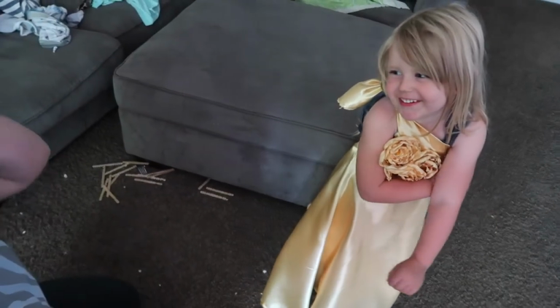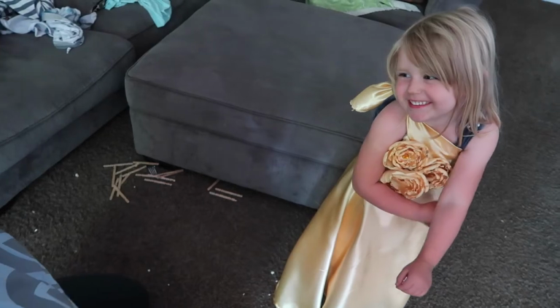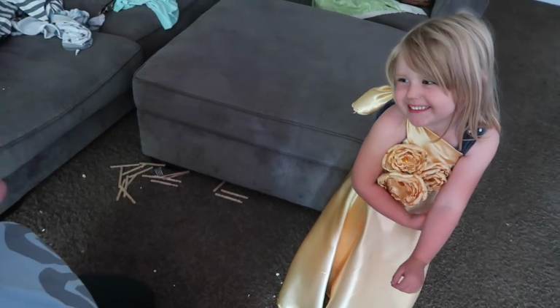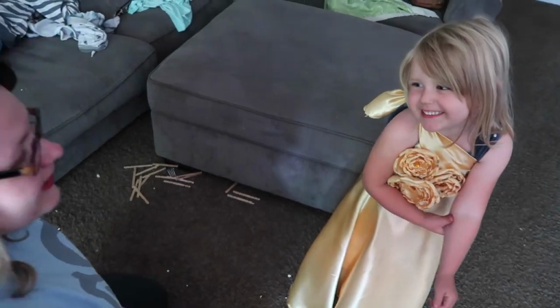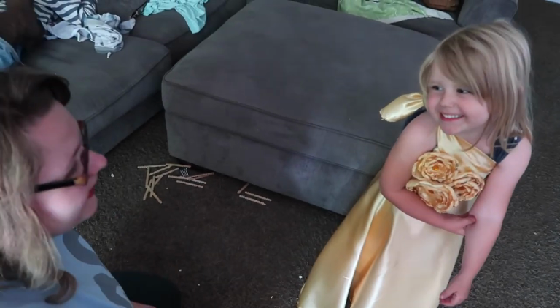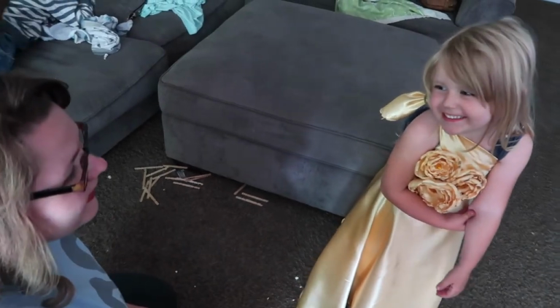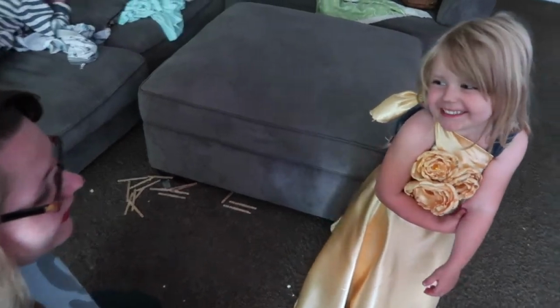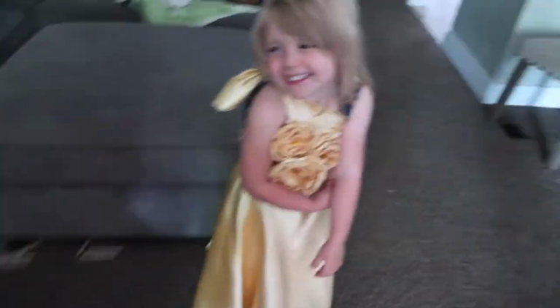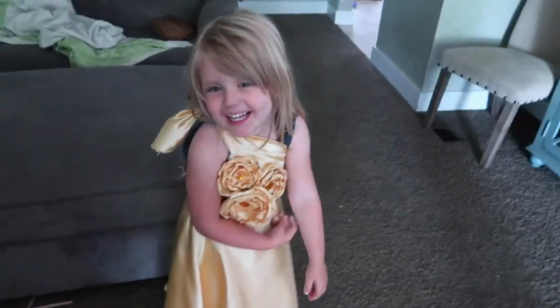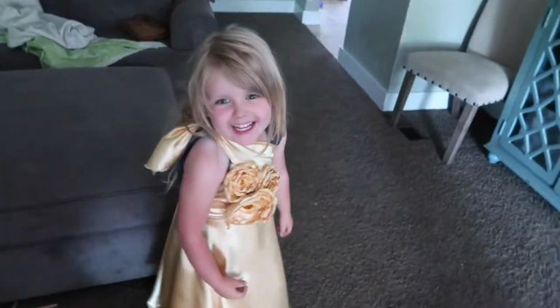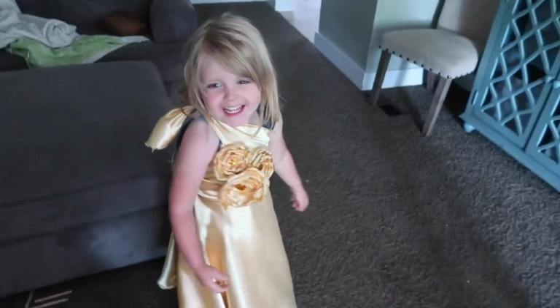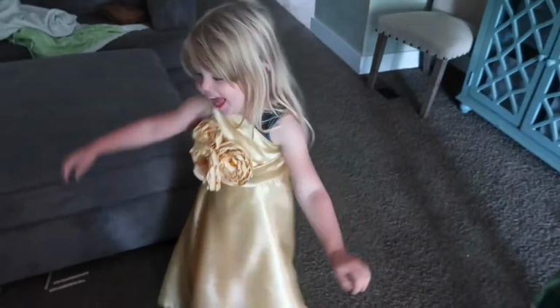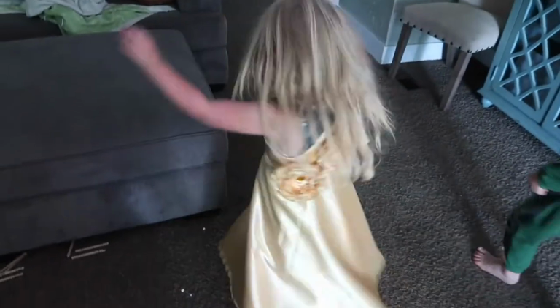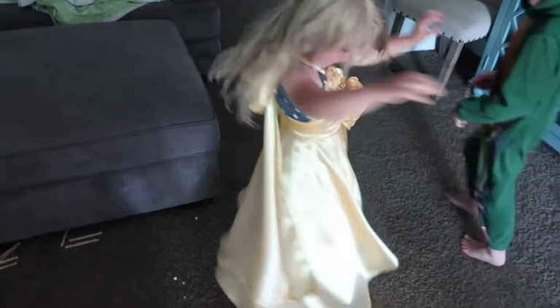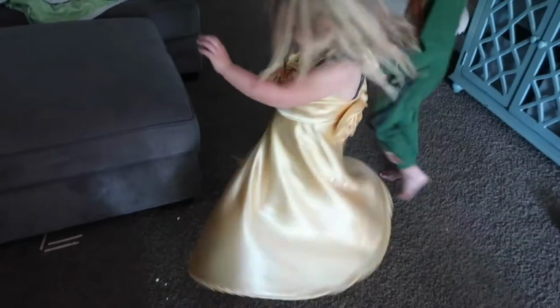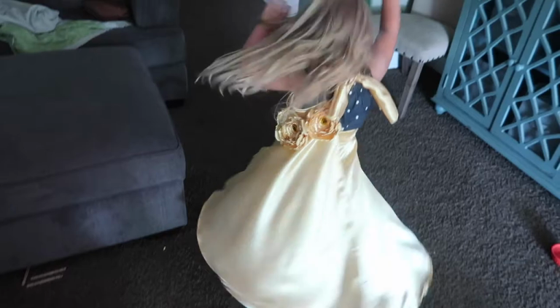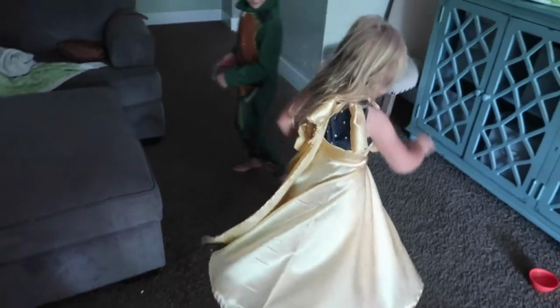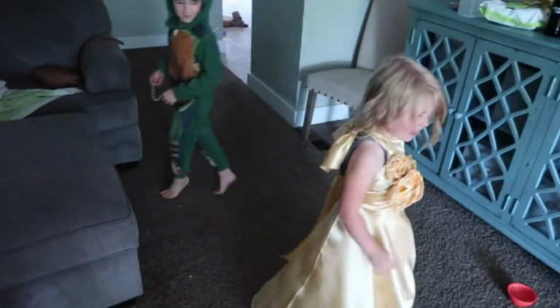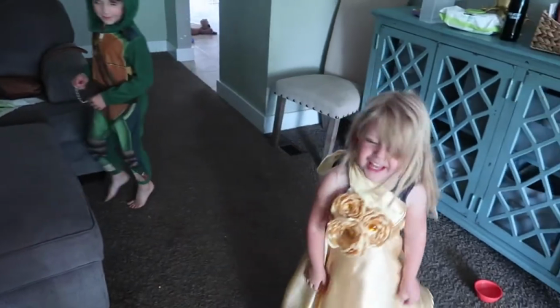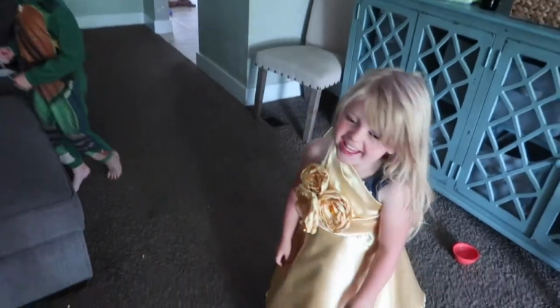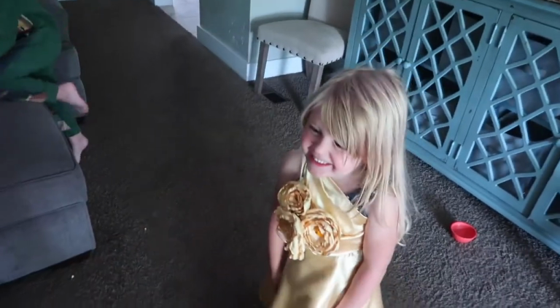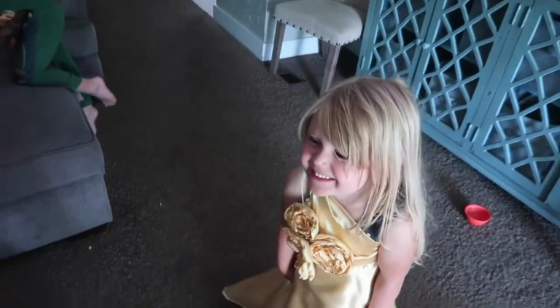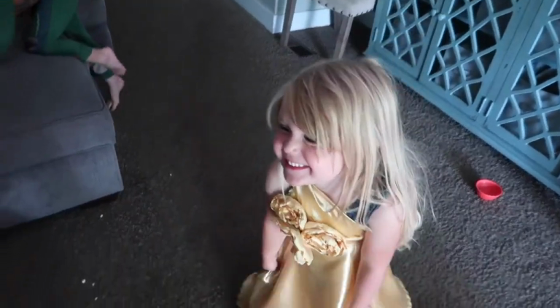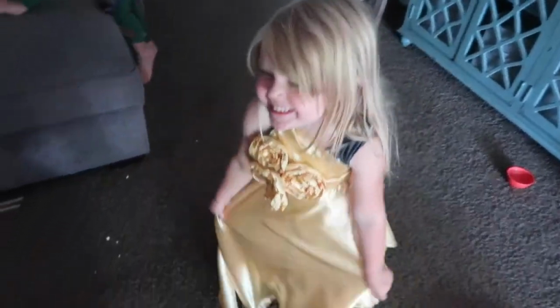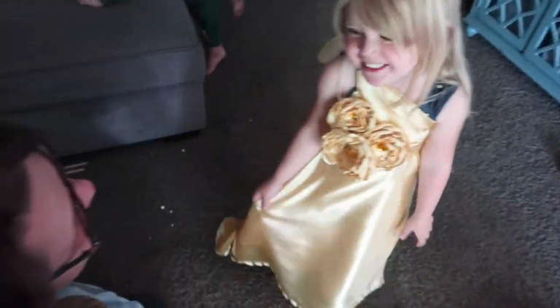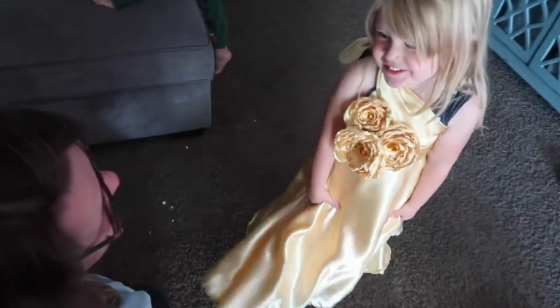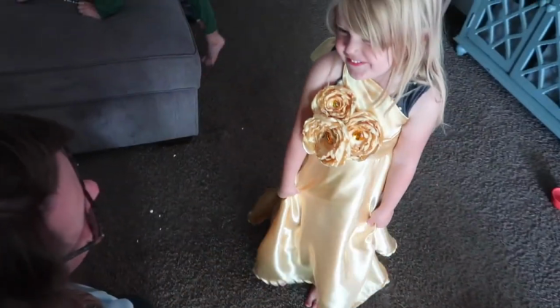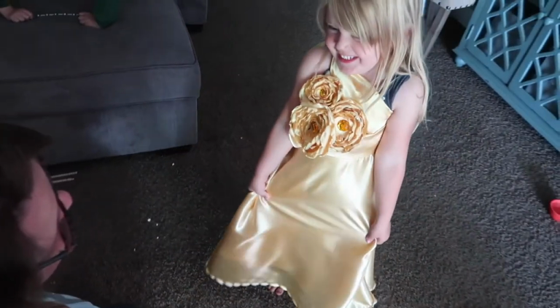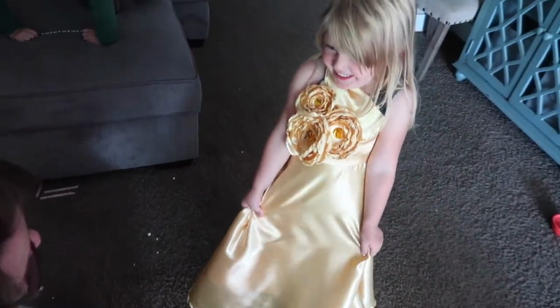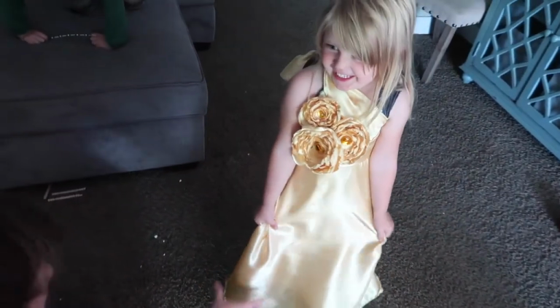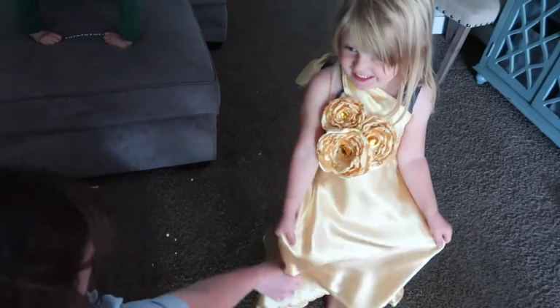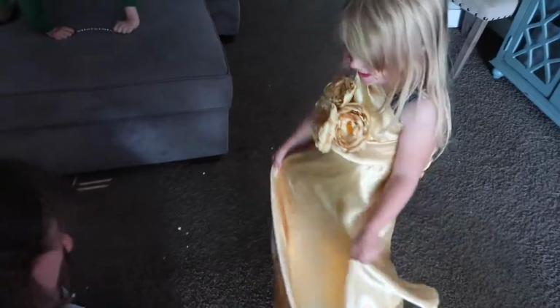You want to twirl? Go ahead and twirl. Beautiful! So pretty!